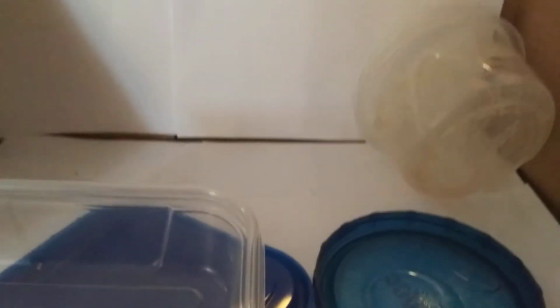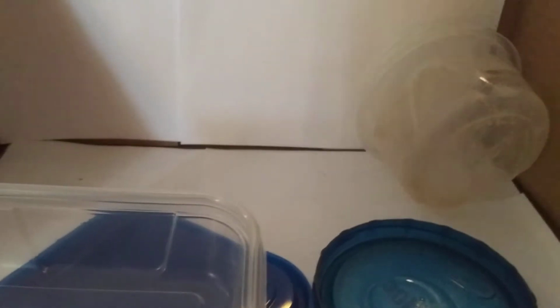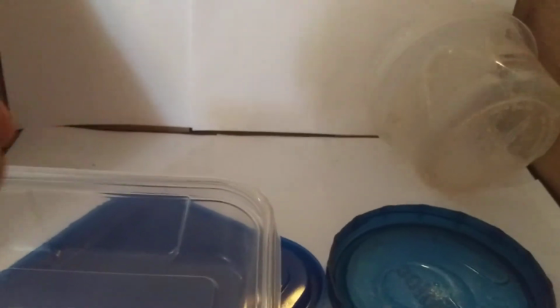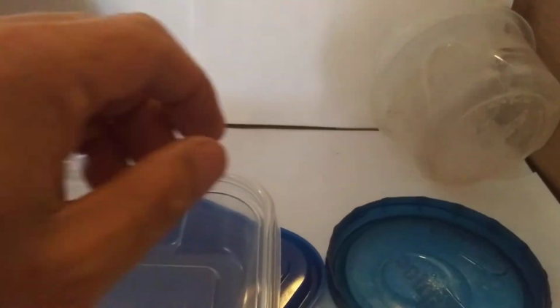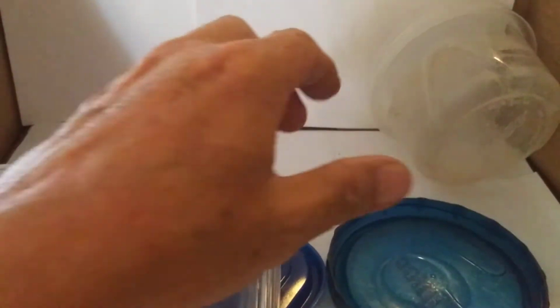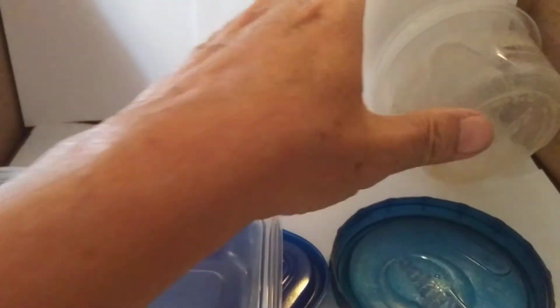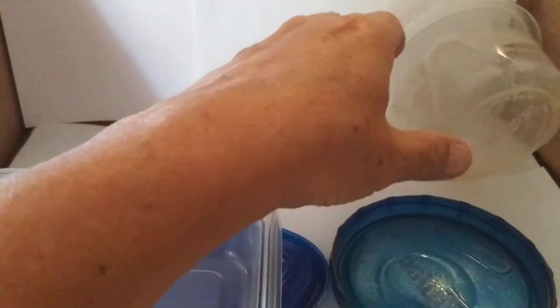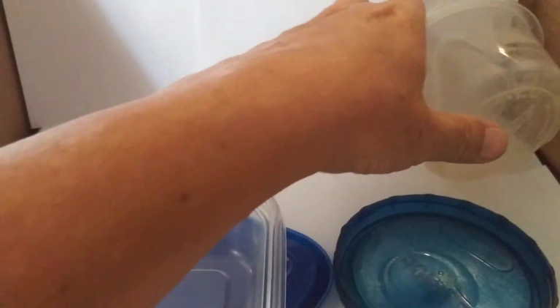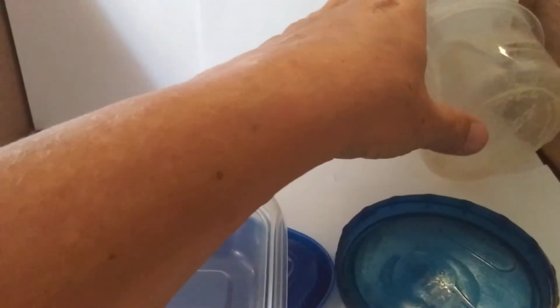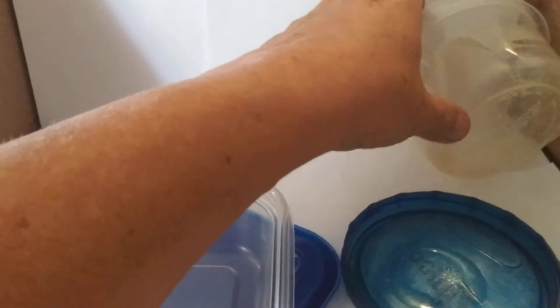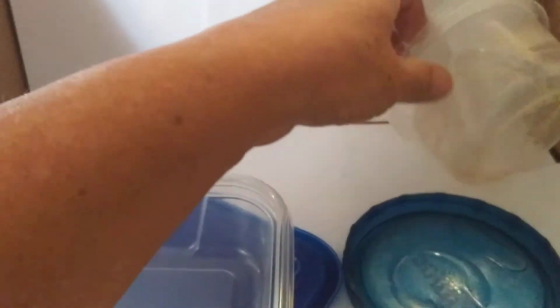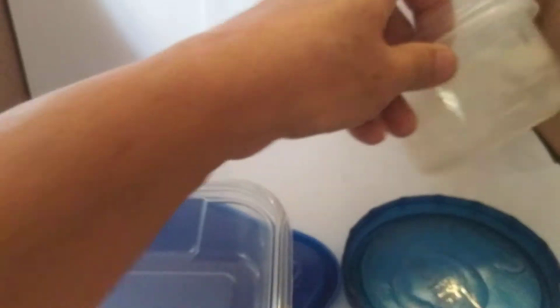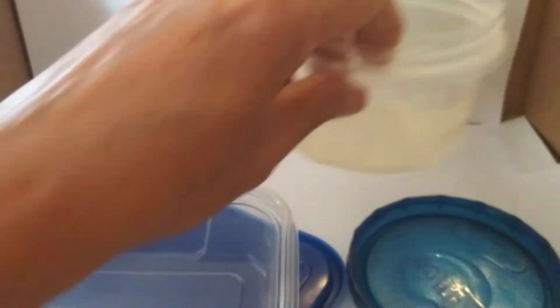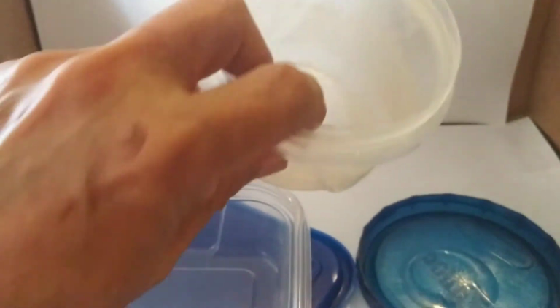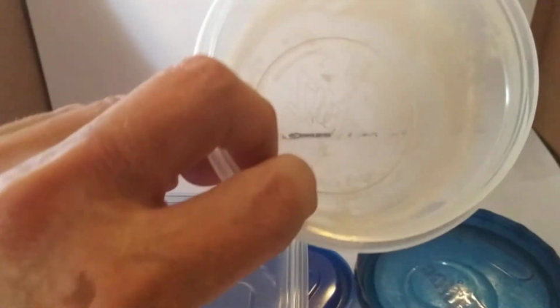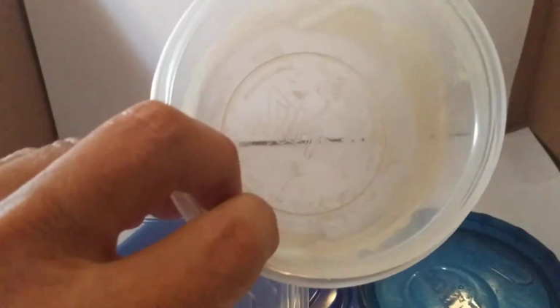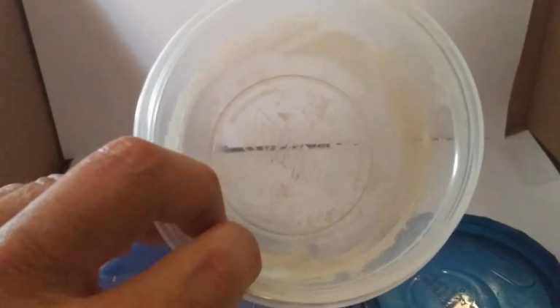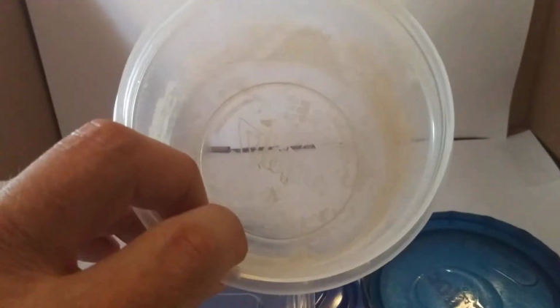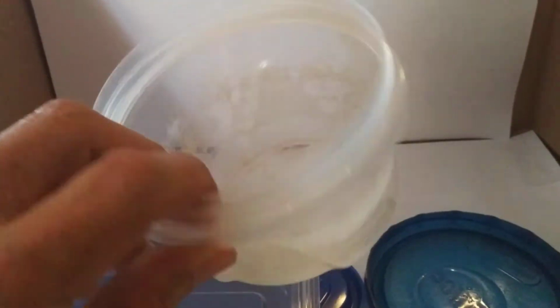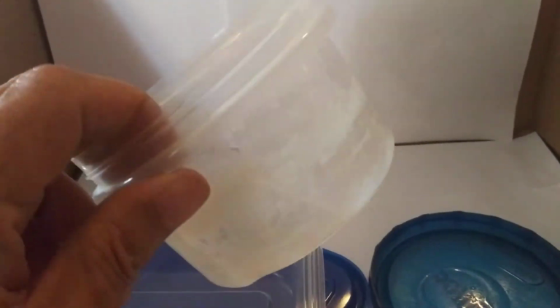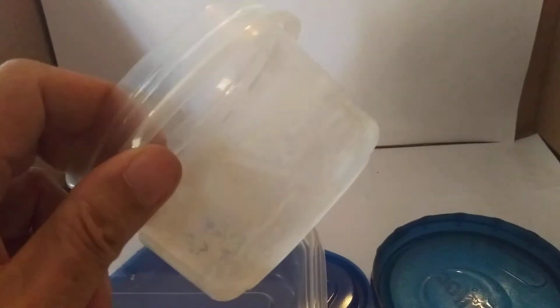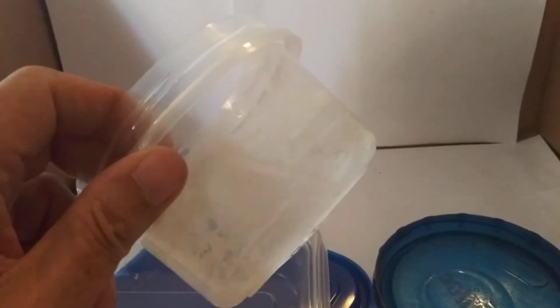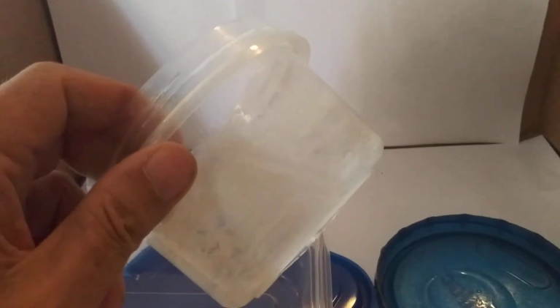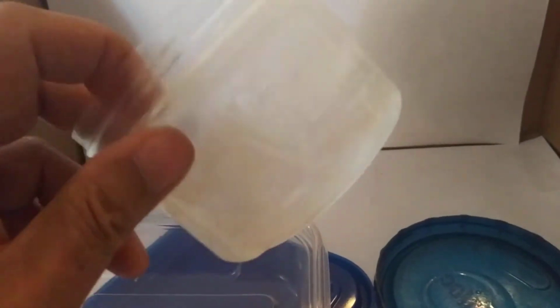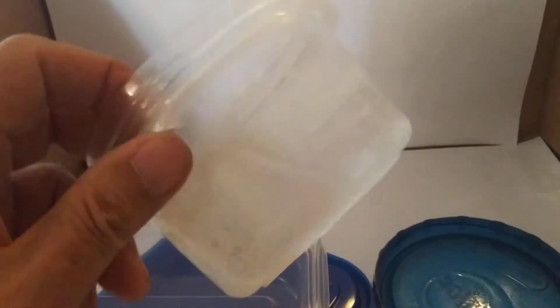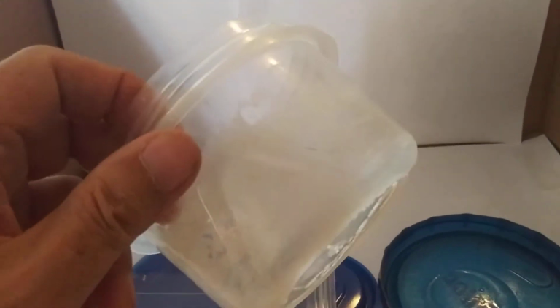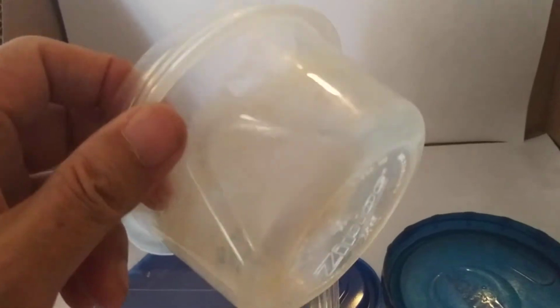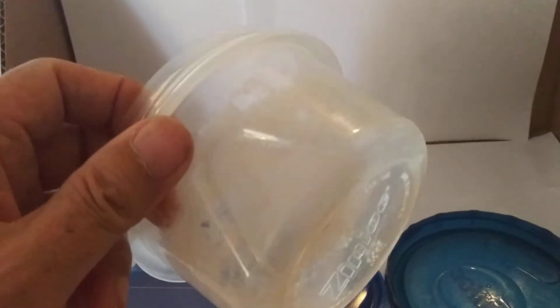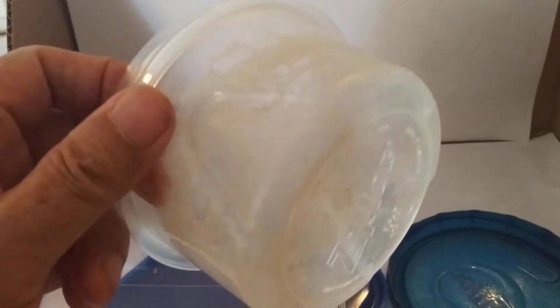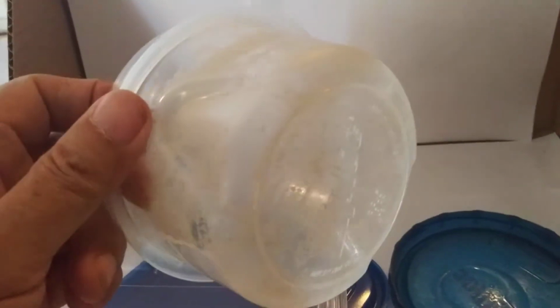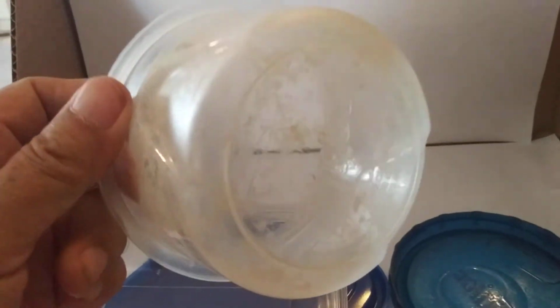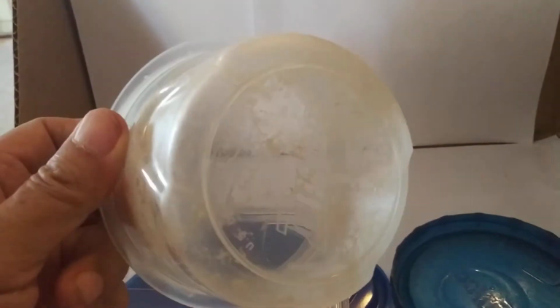Never heat food in the microwave in a plastic container. I don't care if it says microwavable.